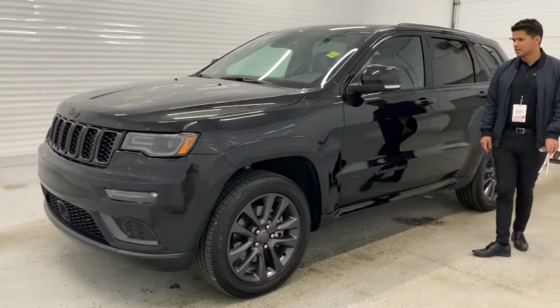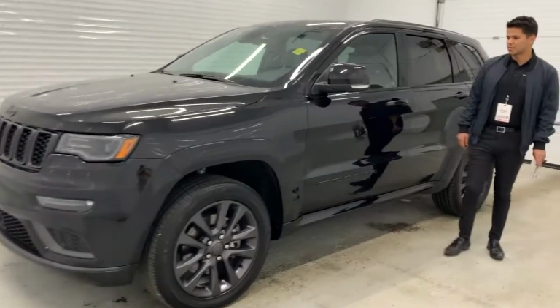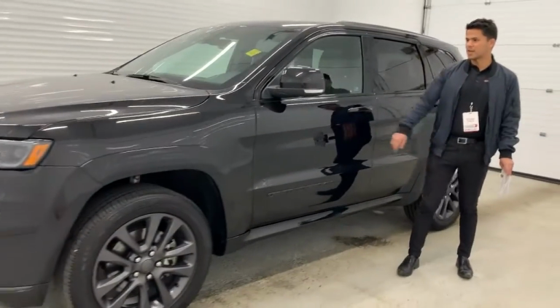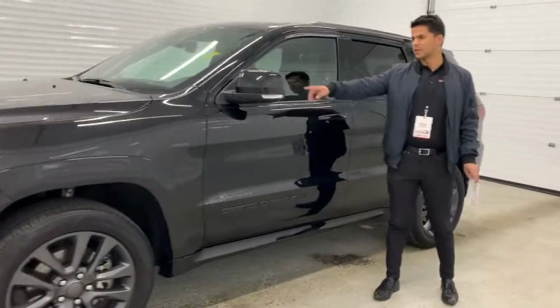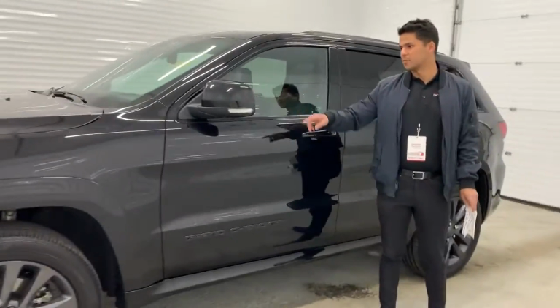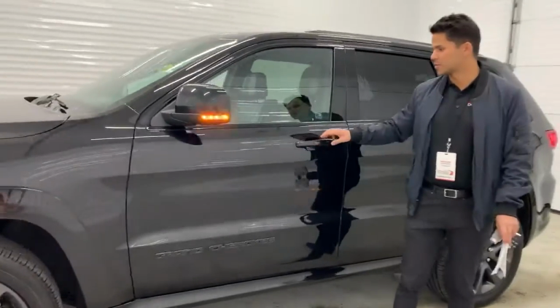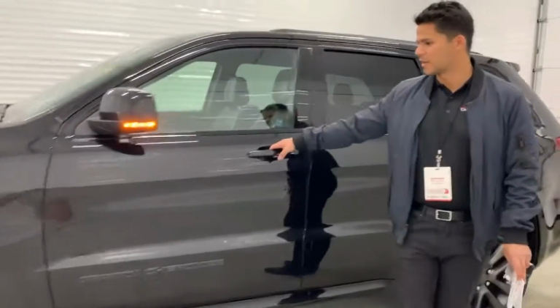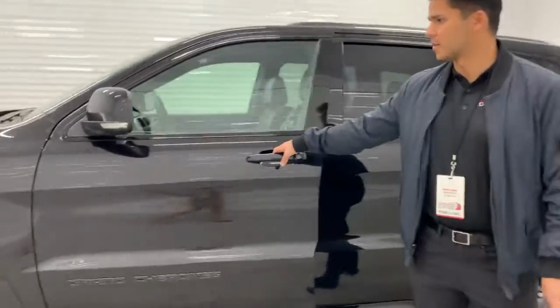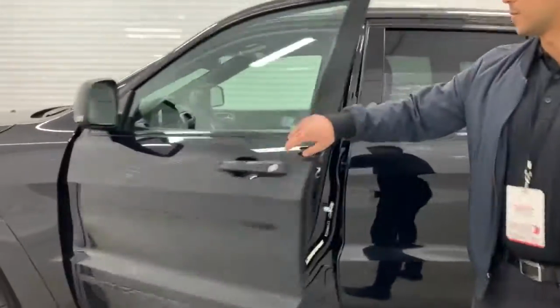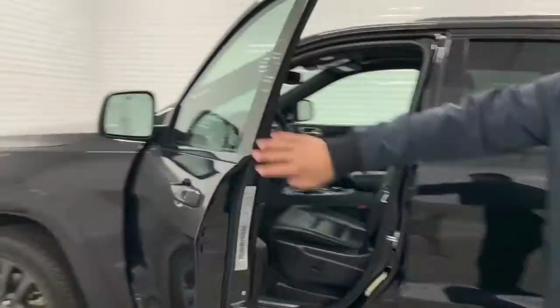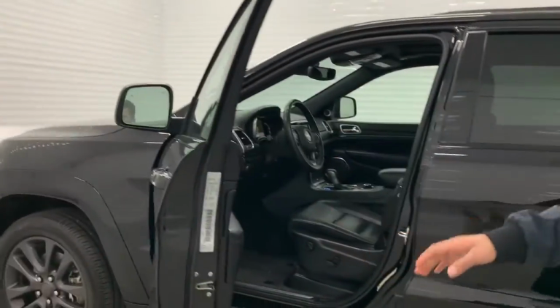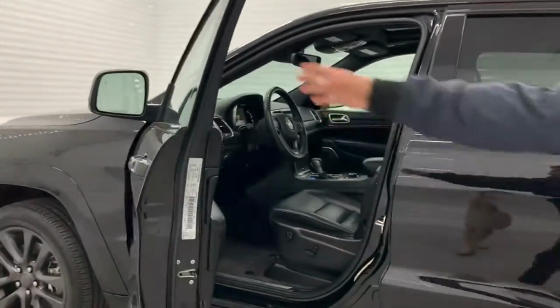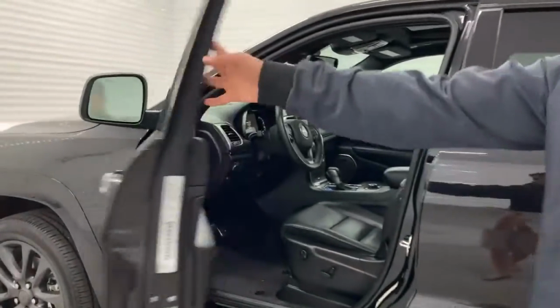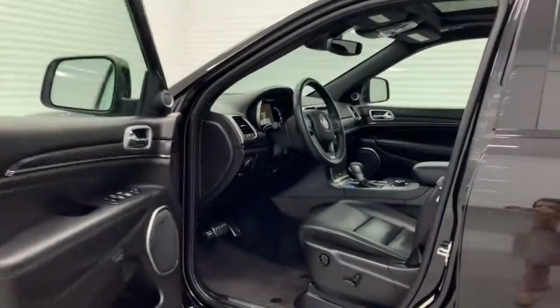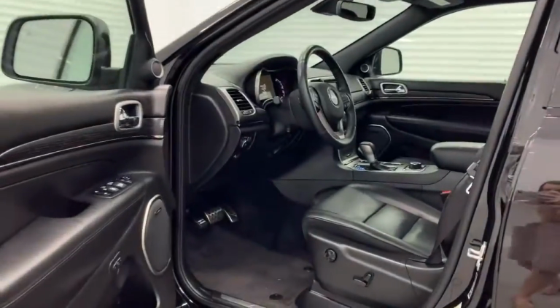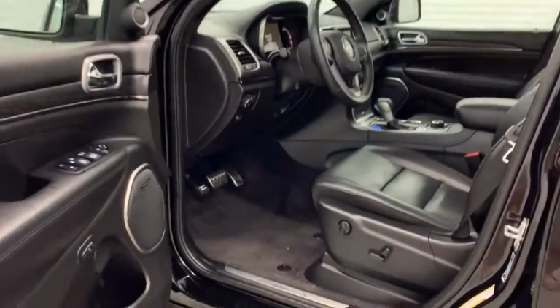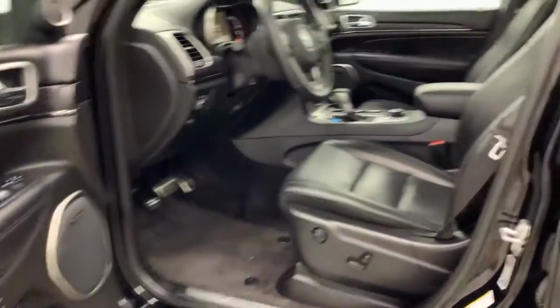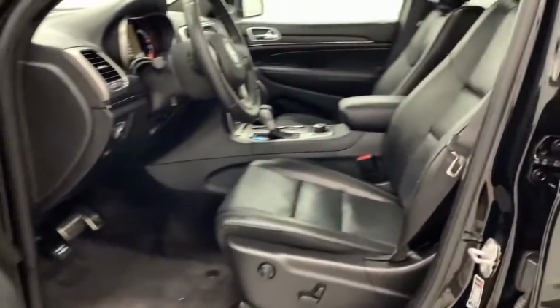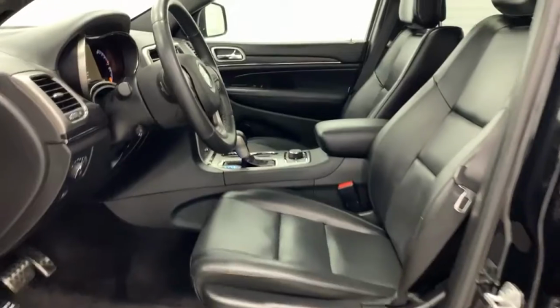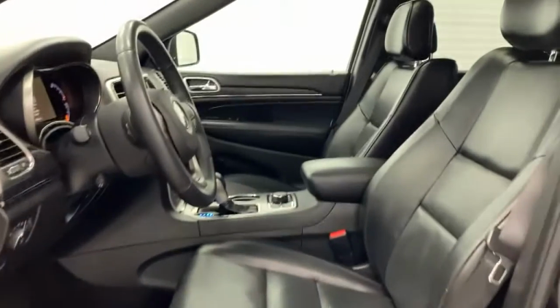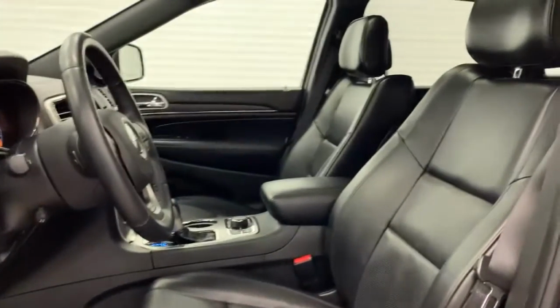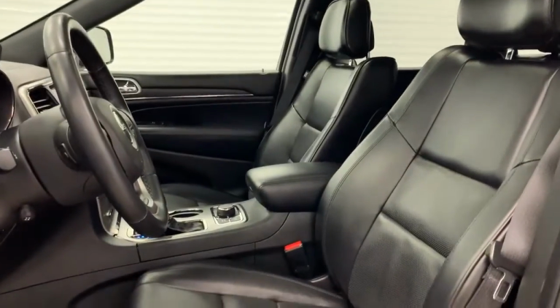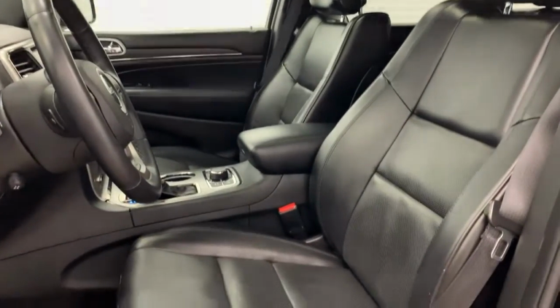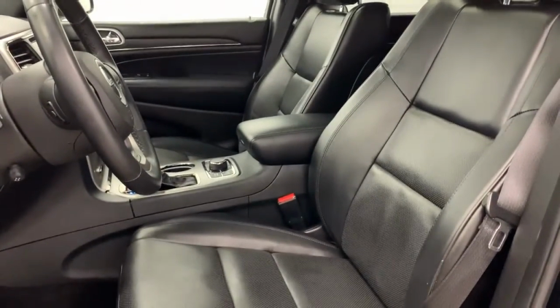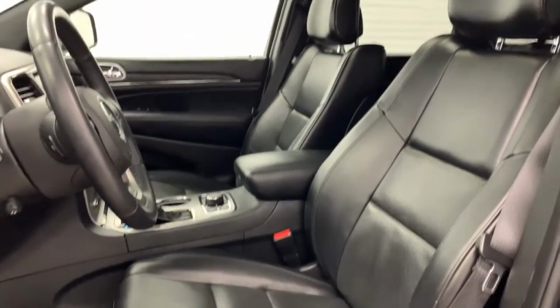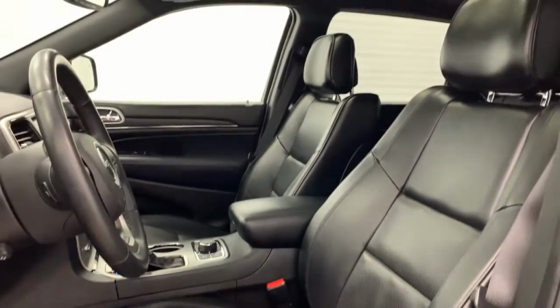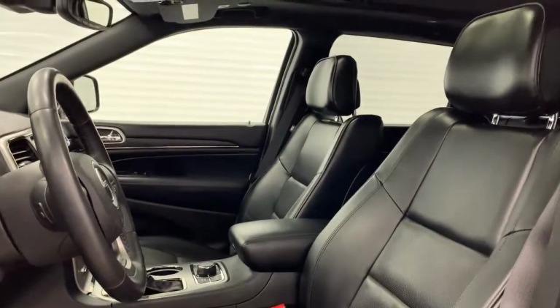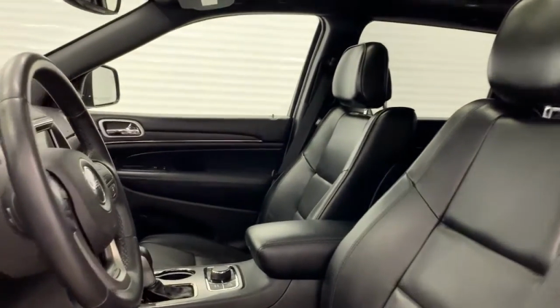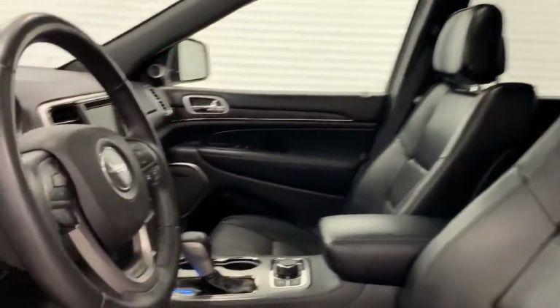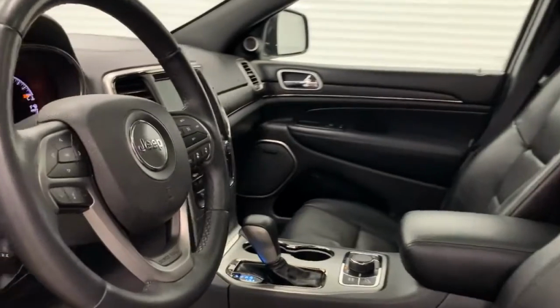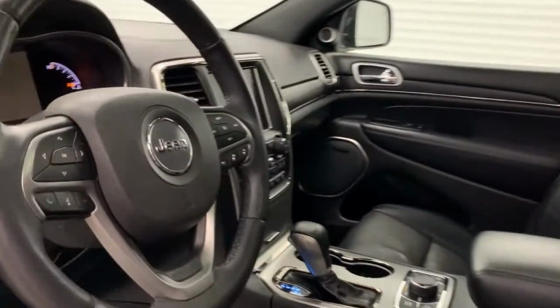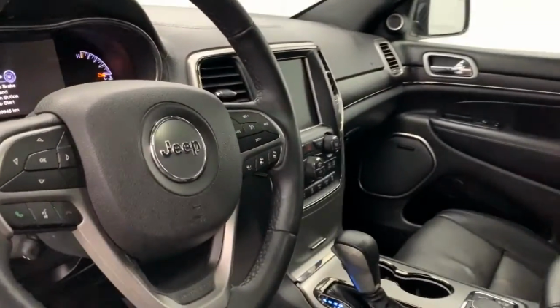Coming out to the side, you got your blind spot and heated mirrors. Going on the inside, you got your lane assist, collision warning, adaptive cruise control, and self-park assist.